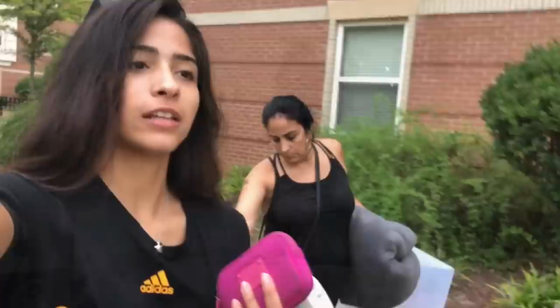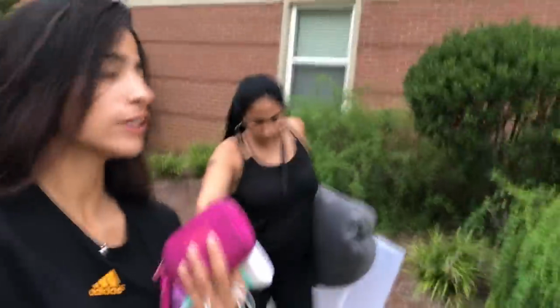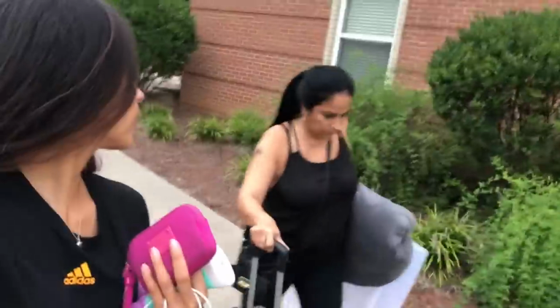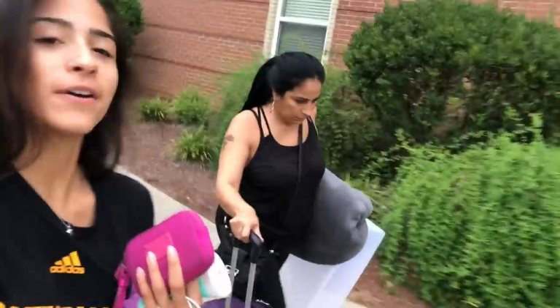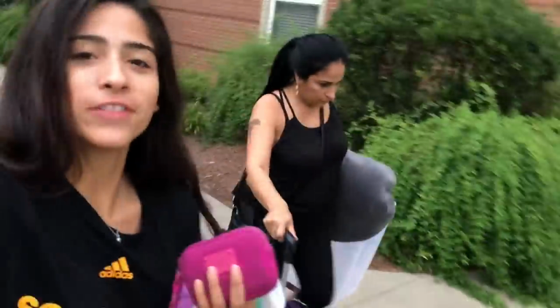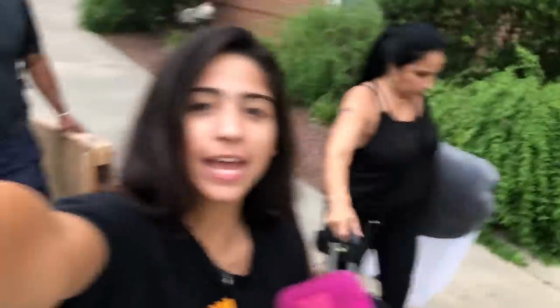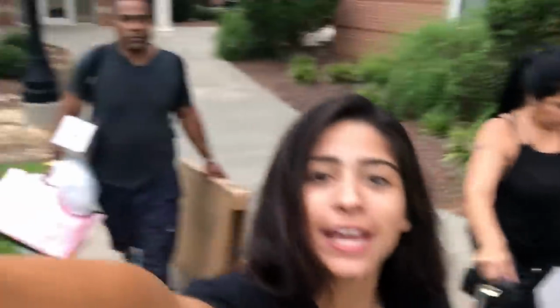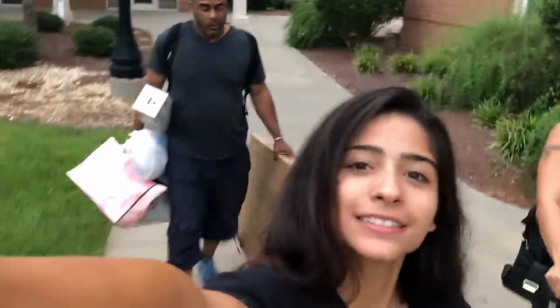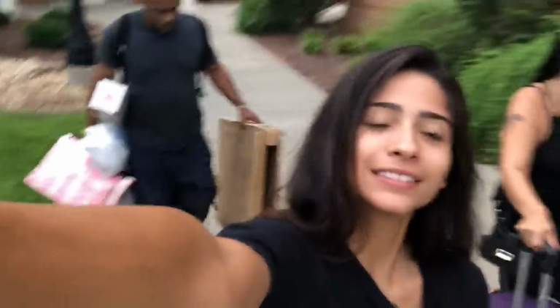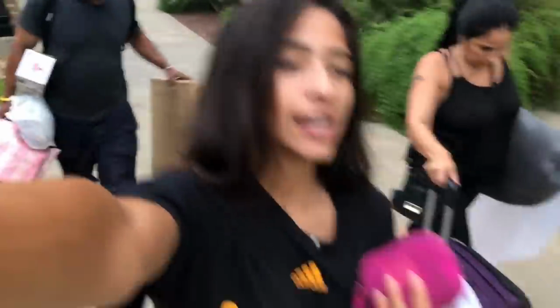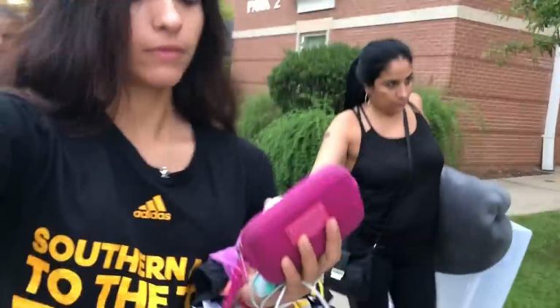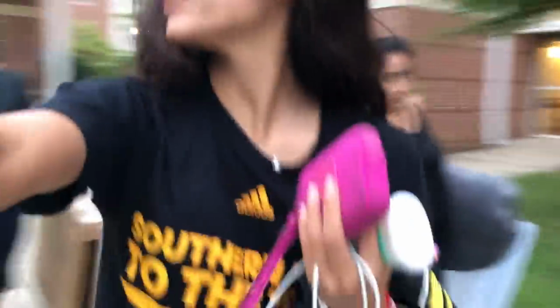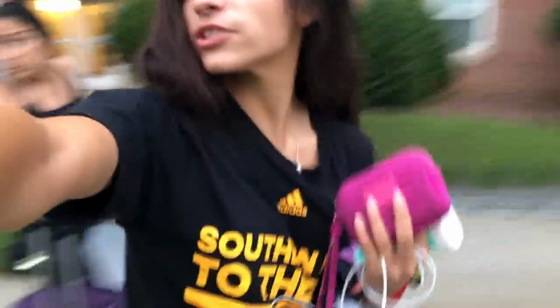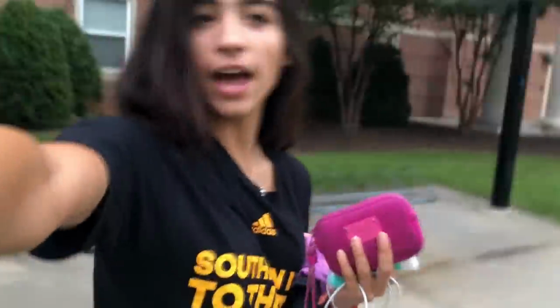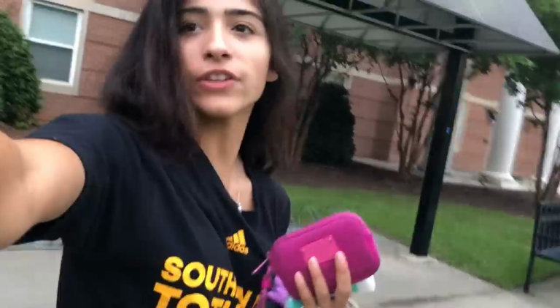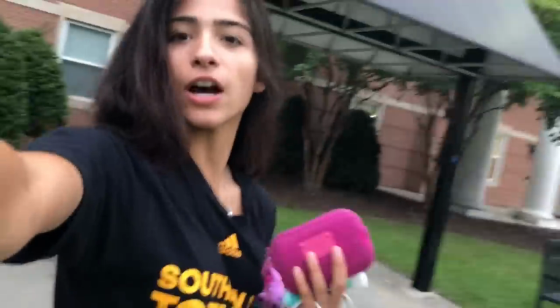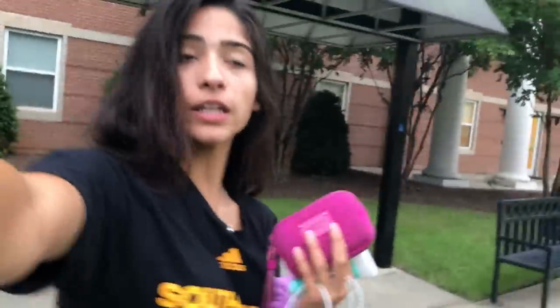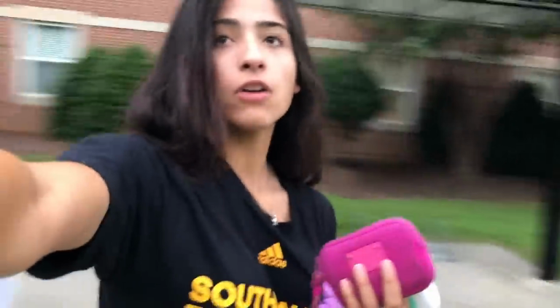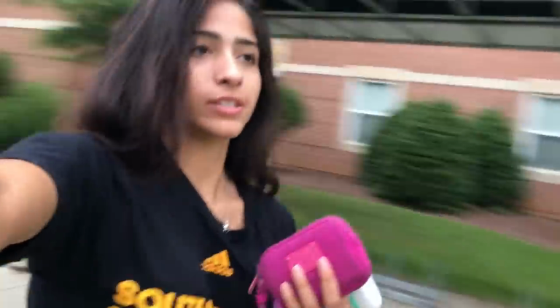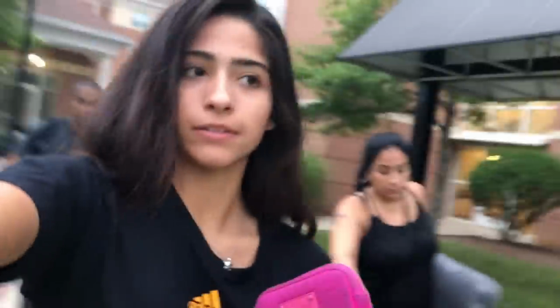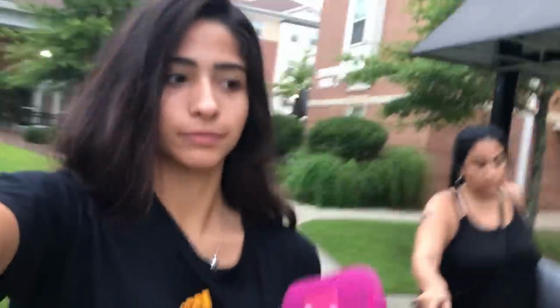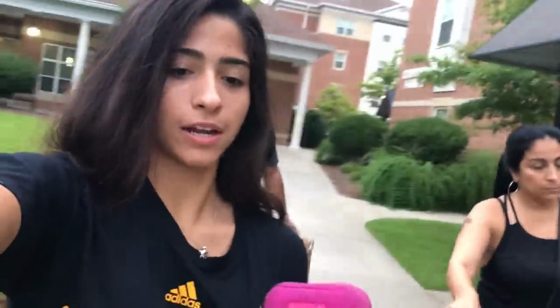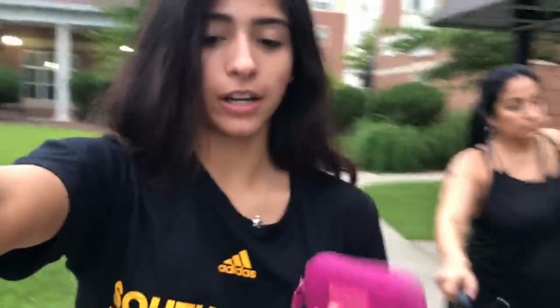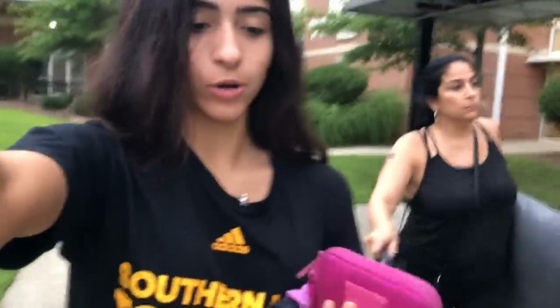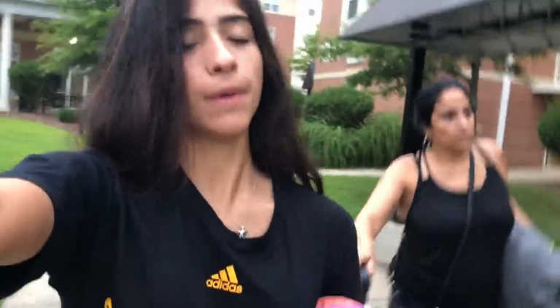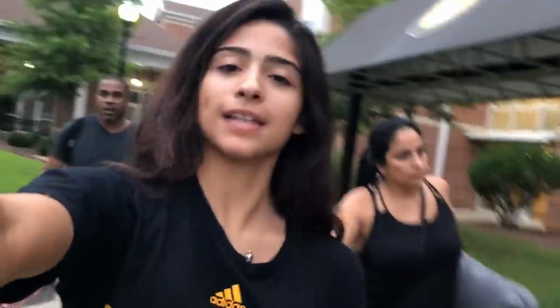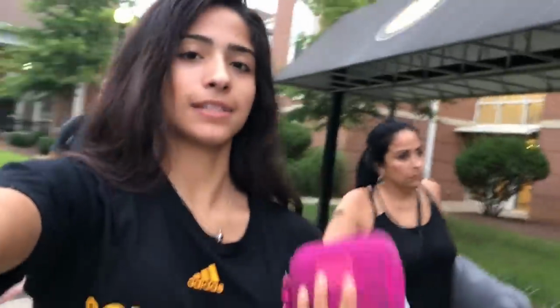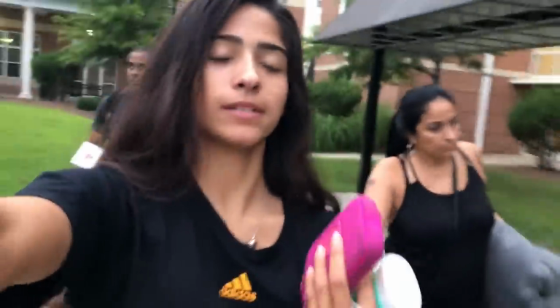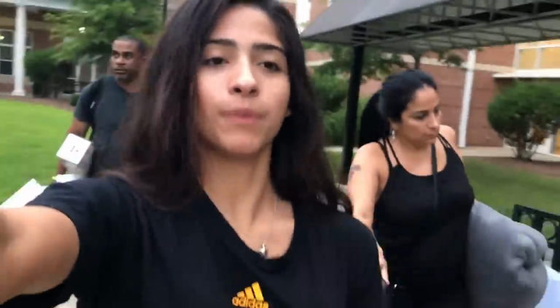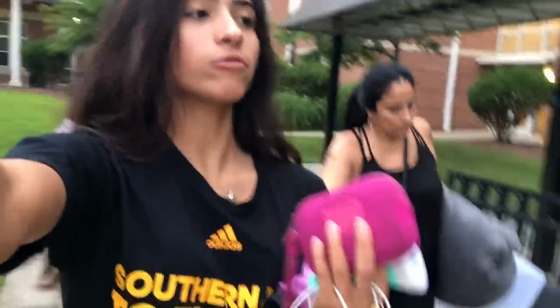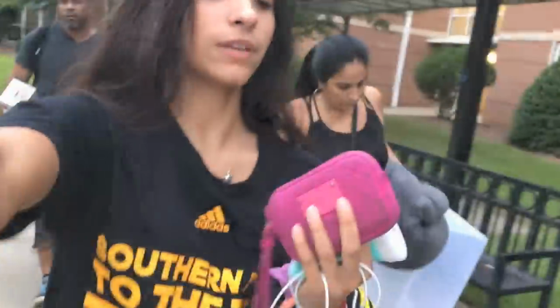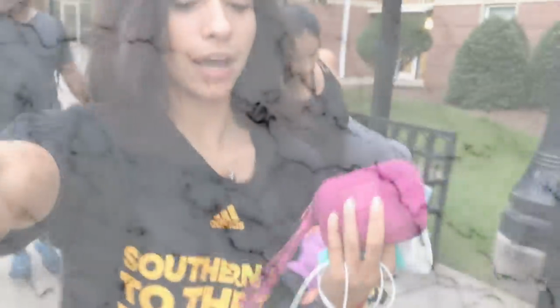Leaving the dorm for the day. We've pretty much got everything done. We just need to get another set of drawers to put my snacks and bowls and stuff like that.